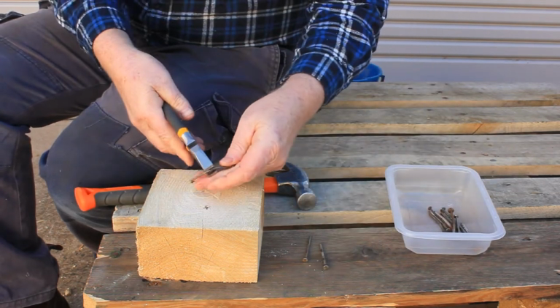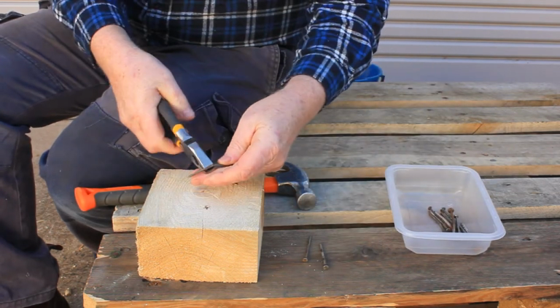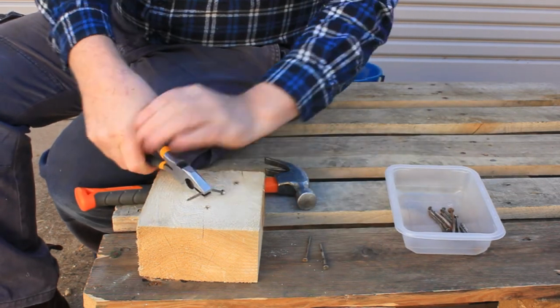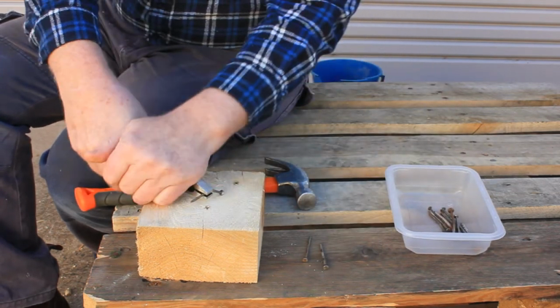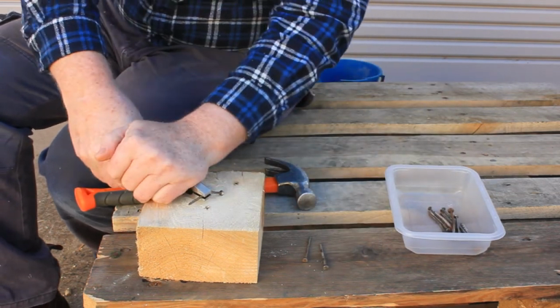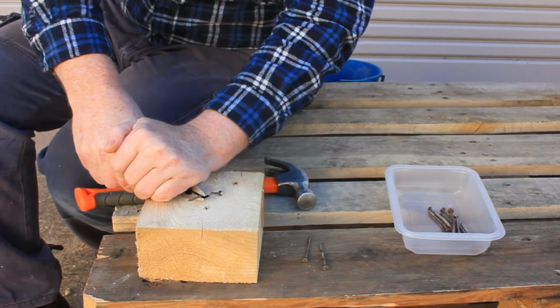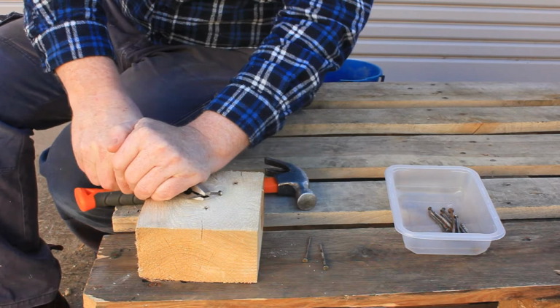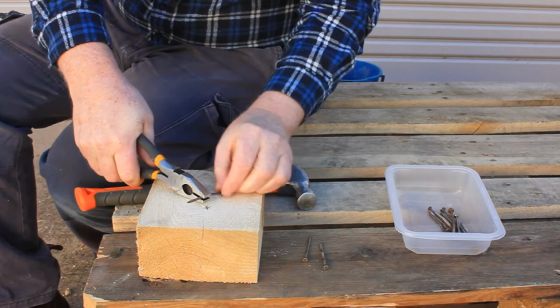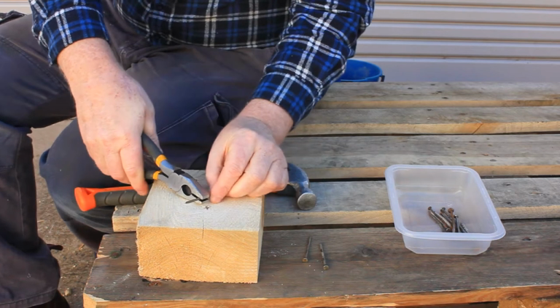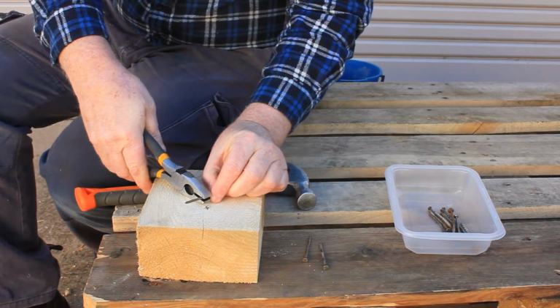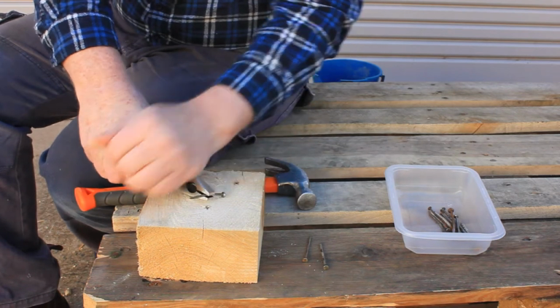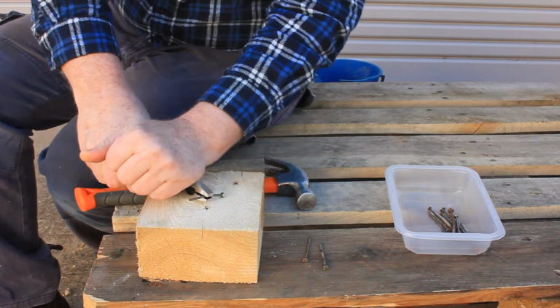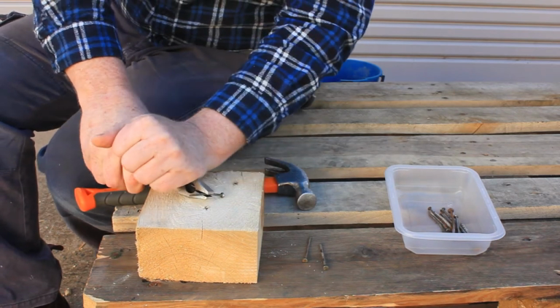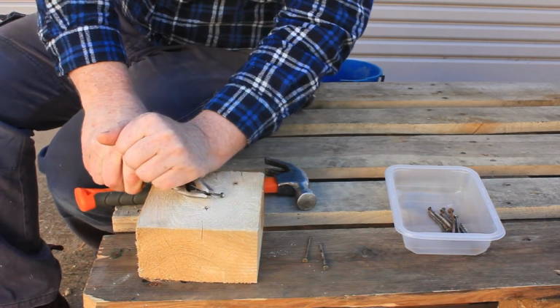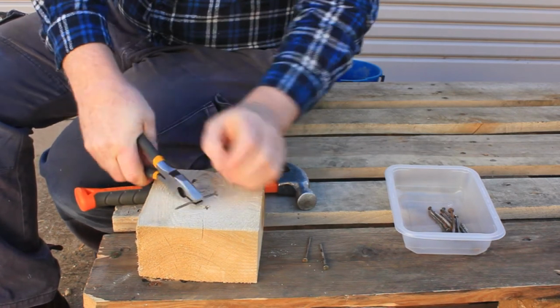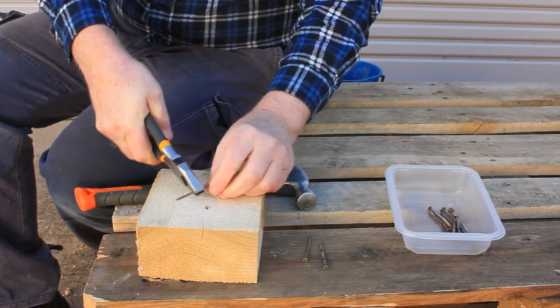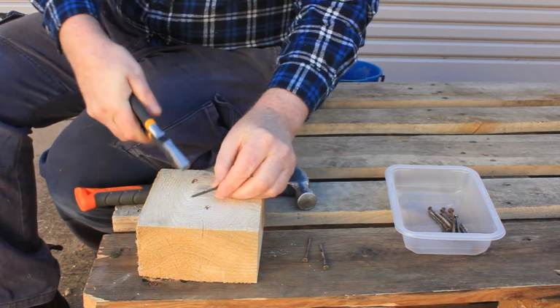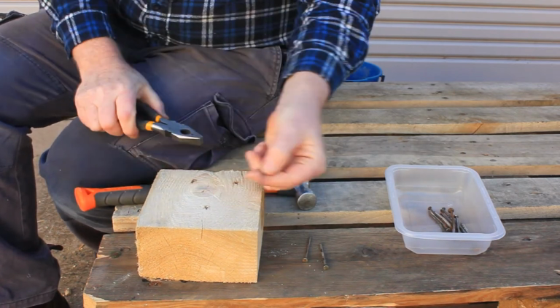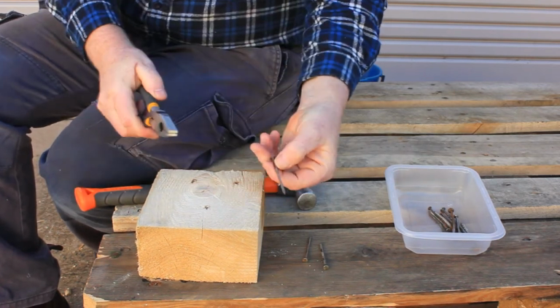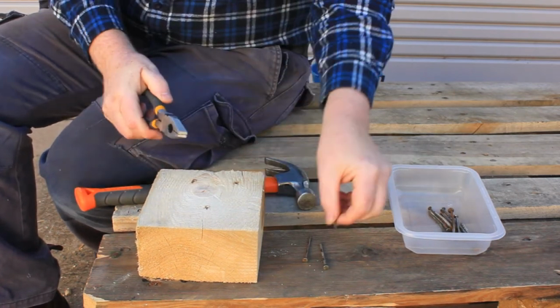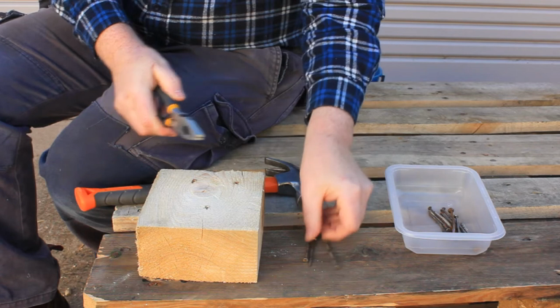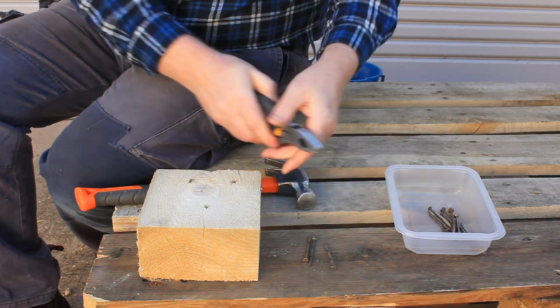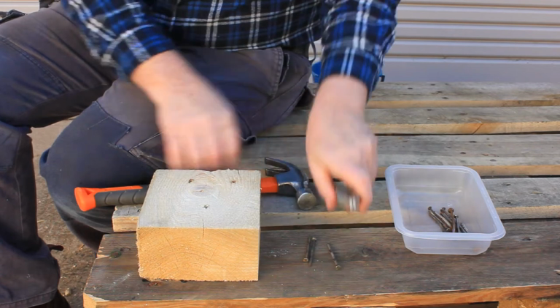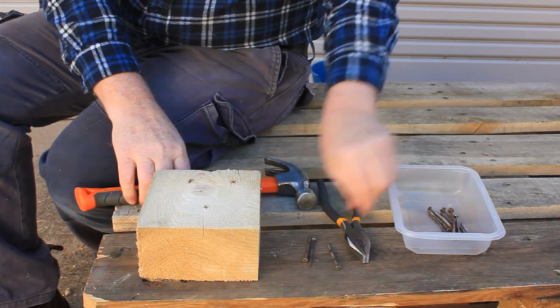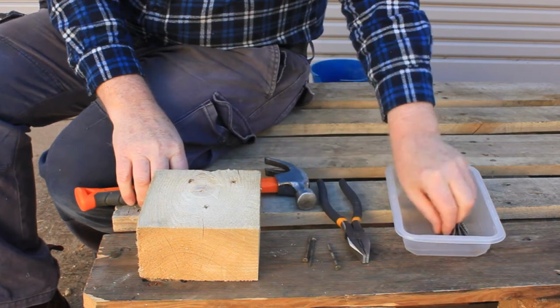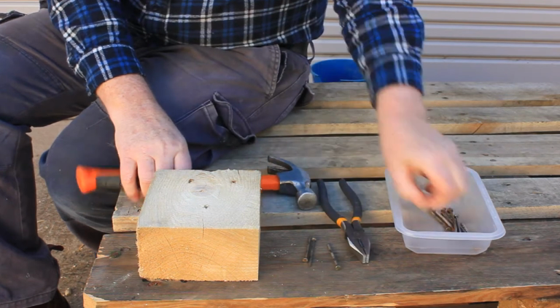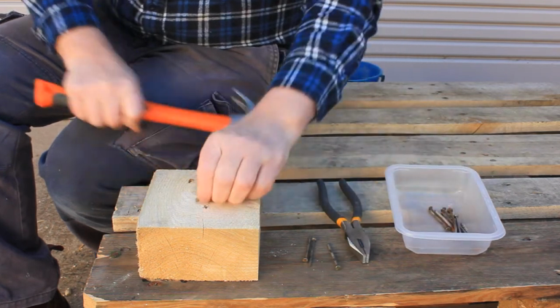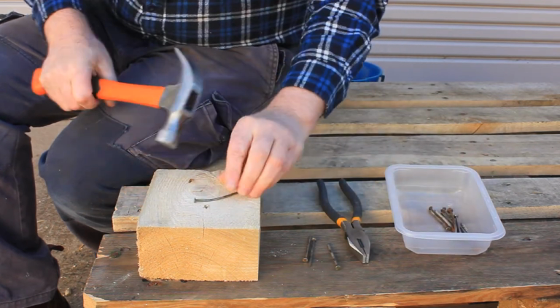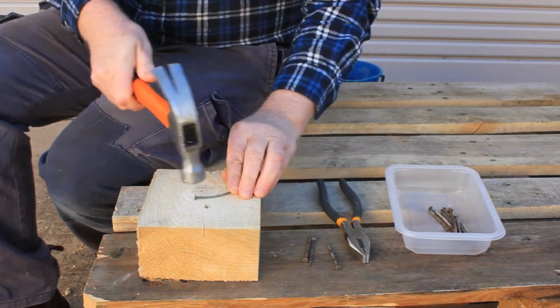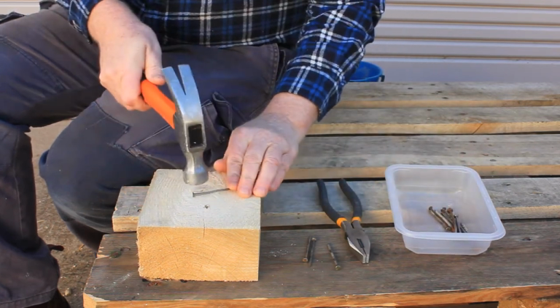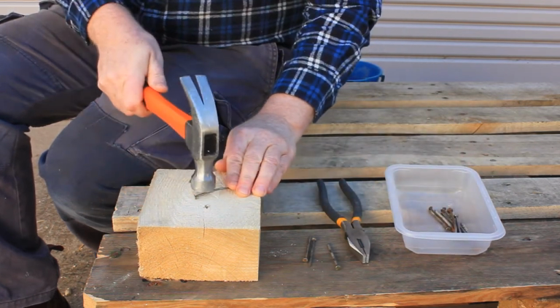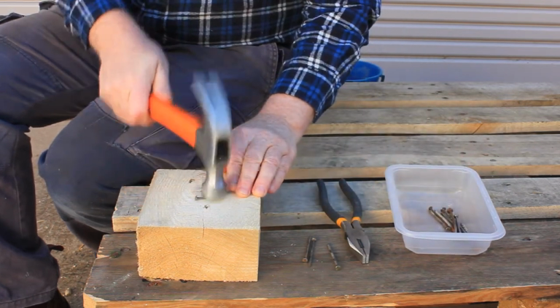Whatever the case, for at least our first few projects we'll be reusing the nails from our dismantled pallets. If you prefer to use new nails, you can skip ahead to one minute eight seconds in this video, where we'll be learning how to hammer in nails without getting injured.